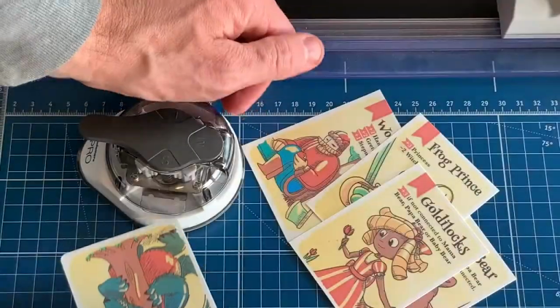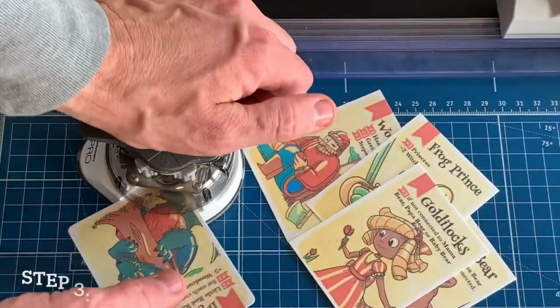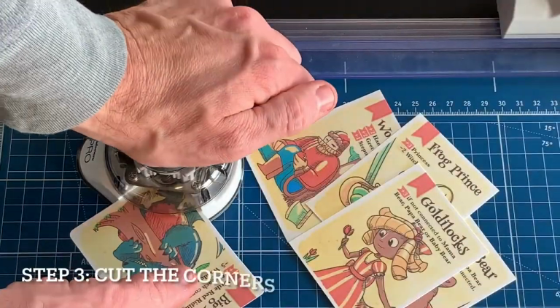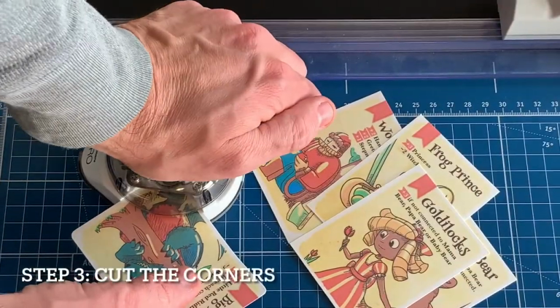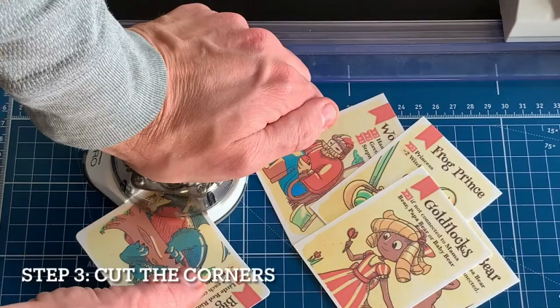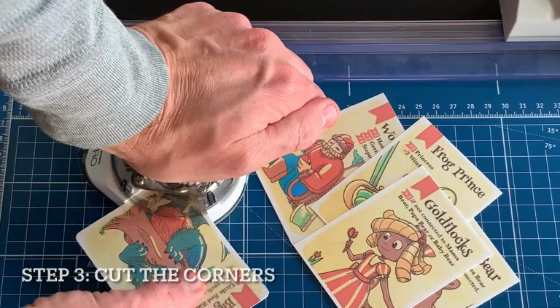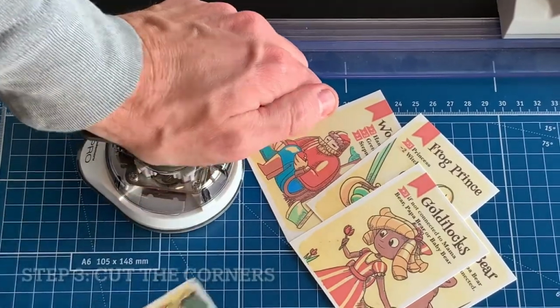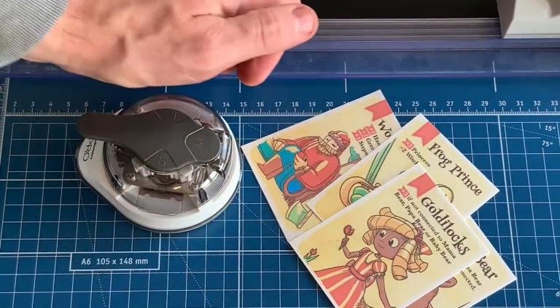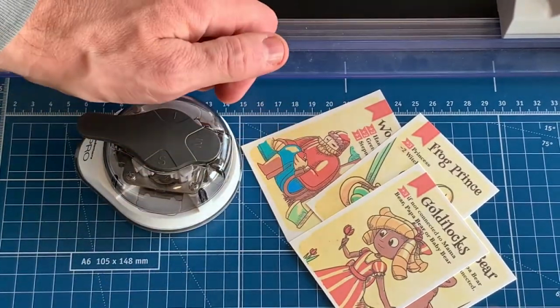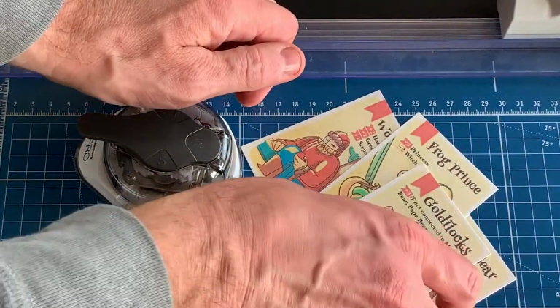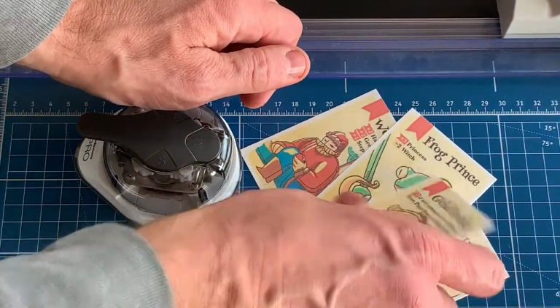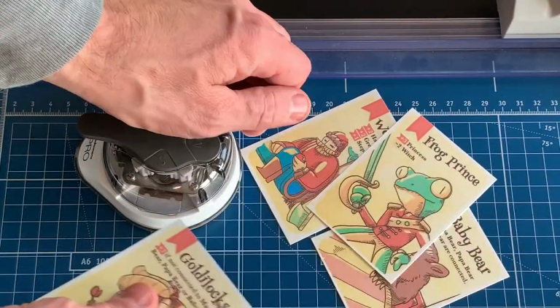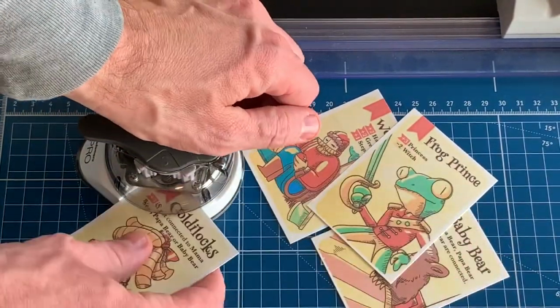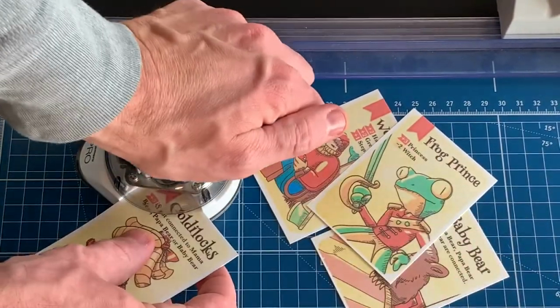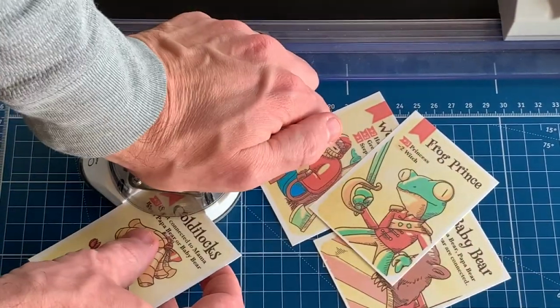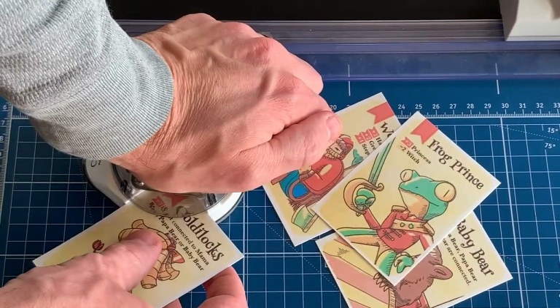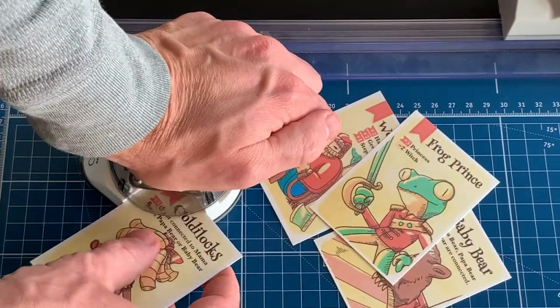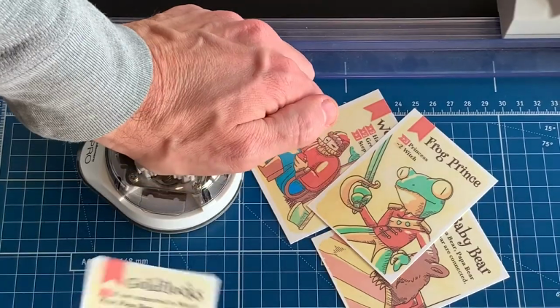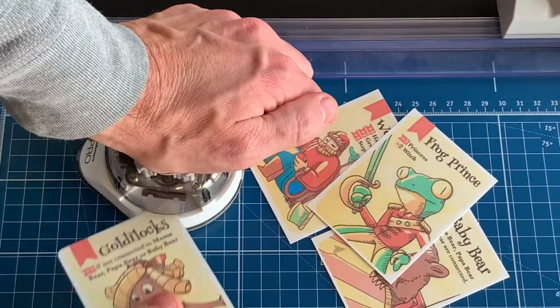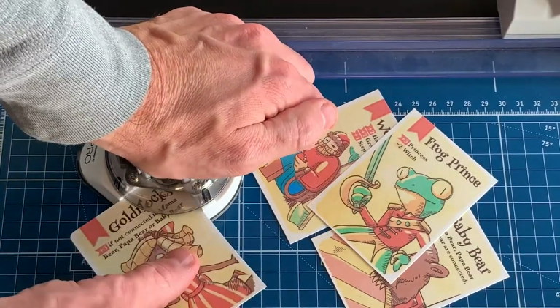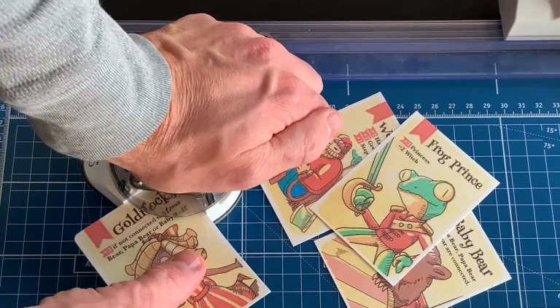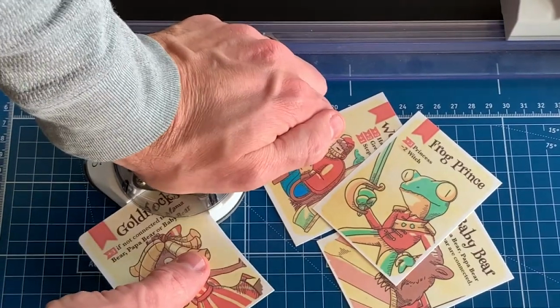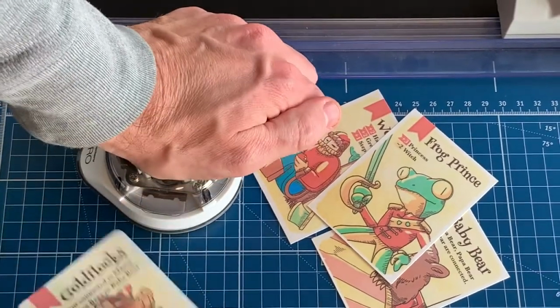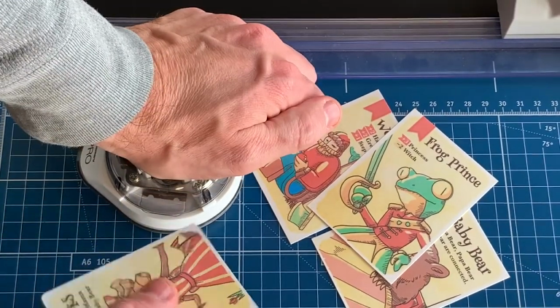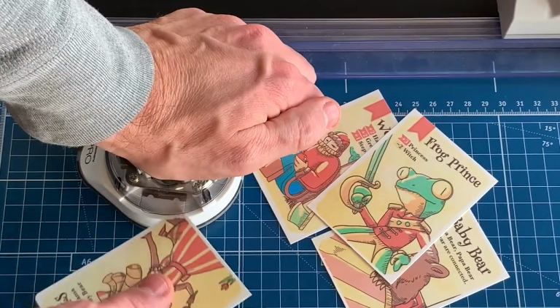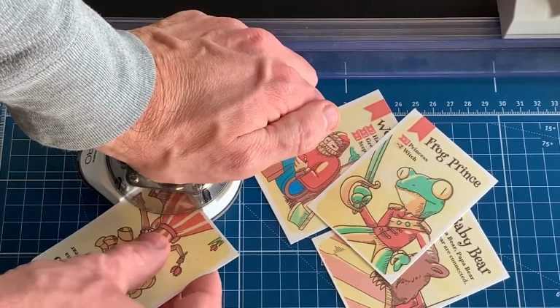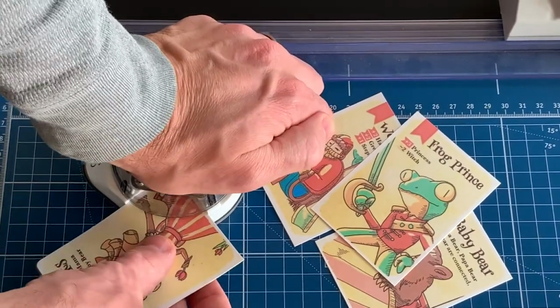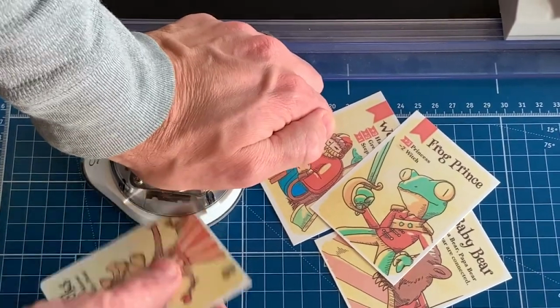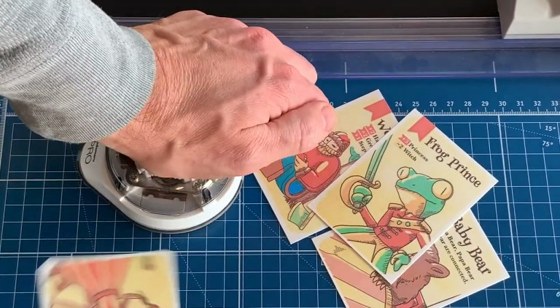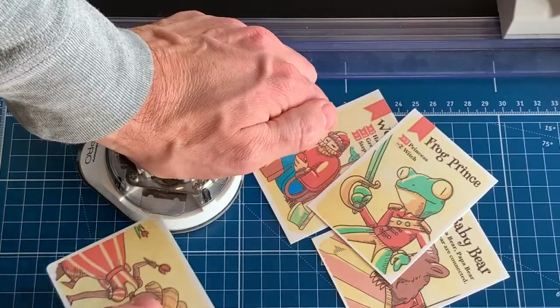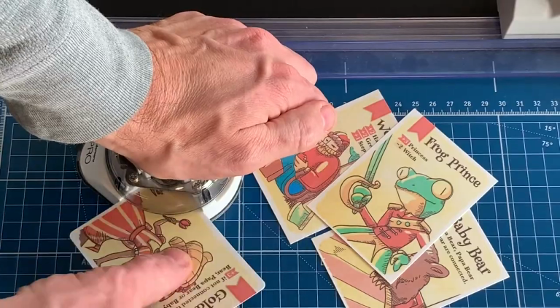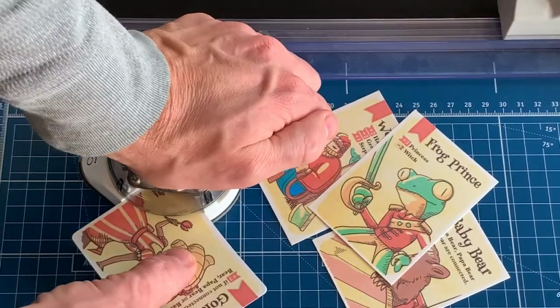Our third and final step is to cut the corners to make them look like real playing cards. I like this corner cutter, but these cards are pretty thick at this point, so I have to apply quite a bit of pressure to get the corner cutter to cut through the cards.